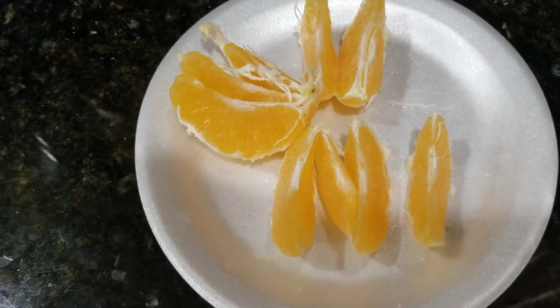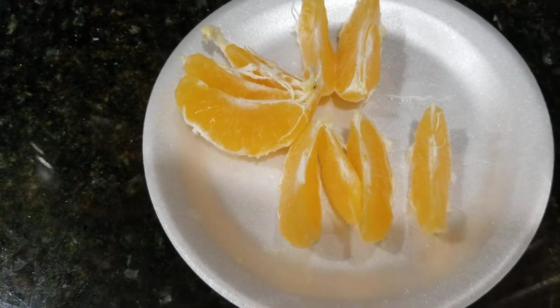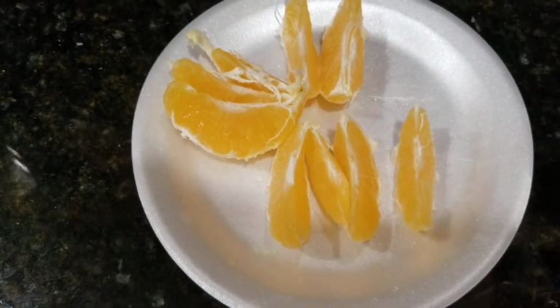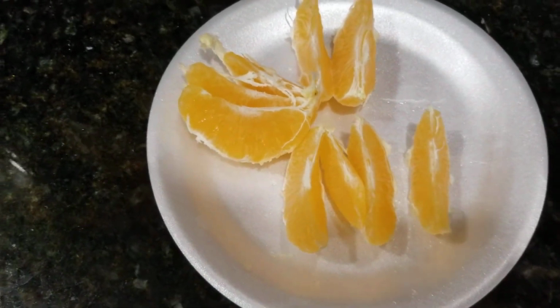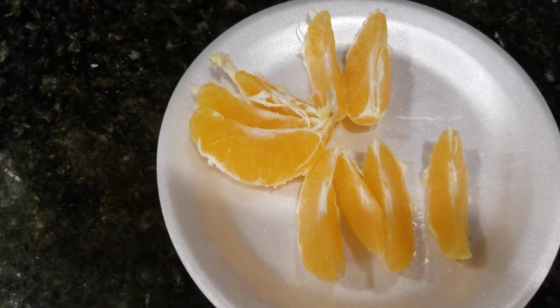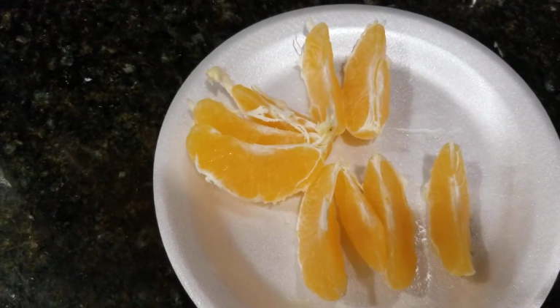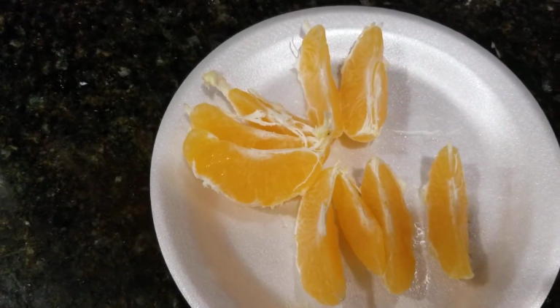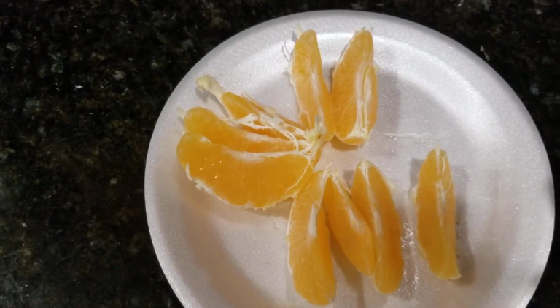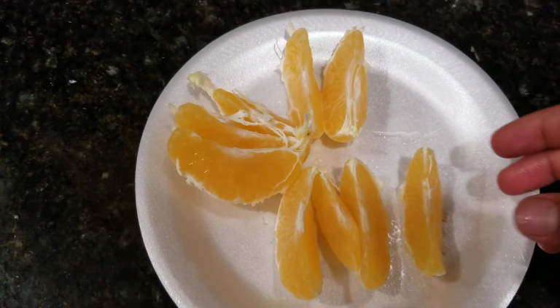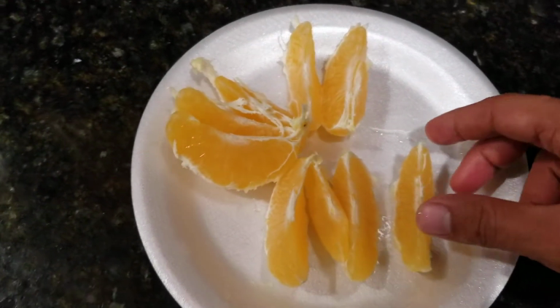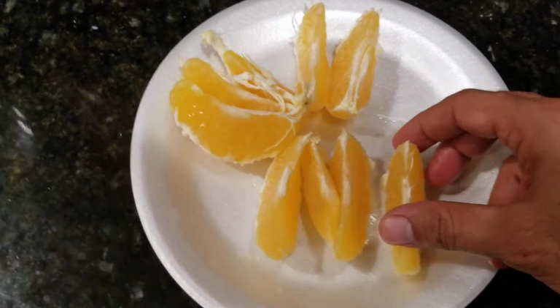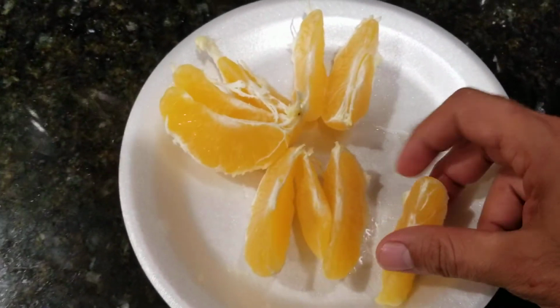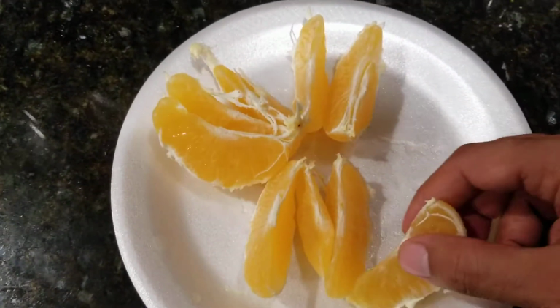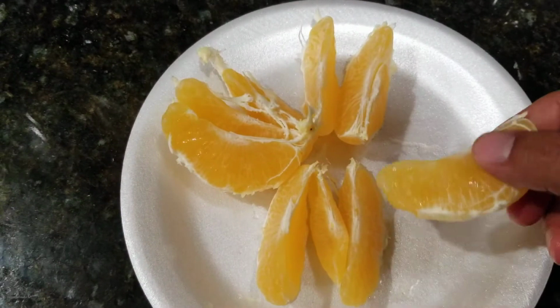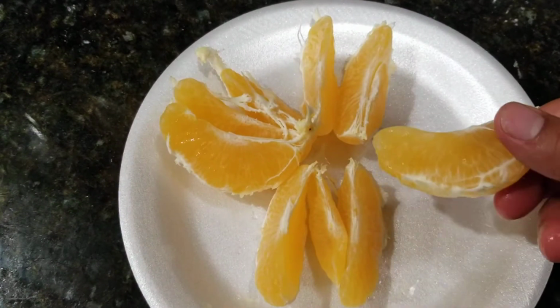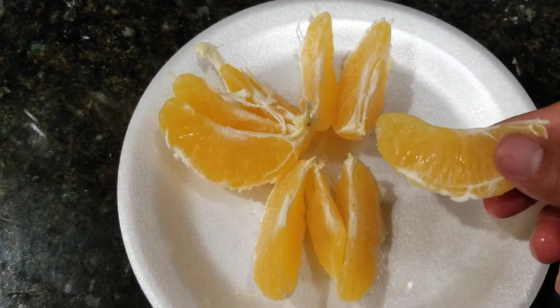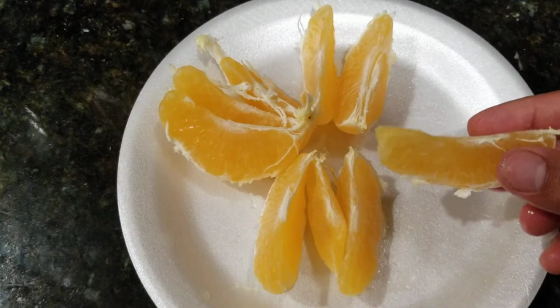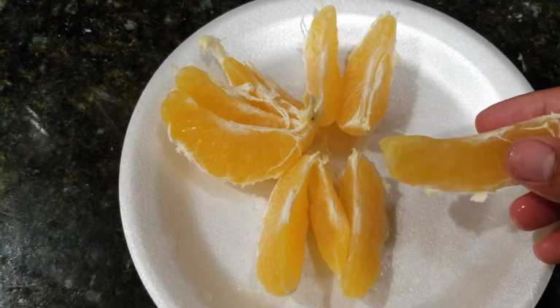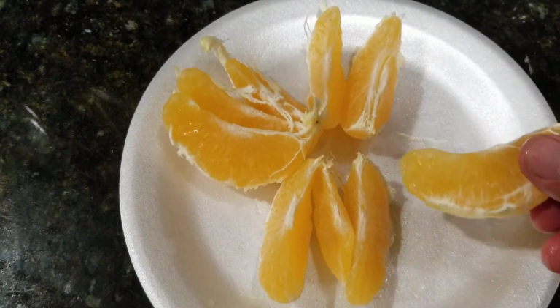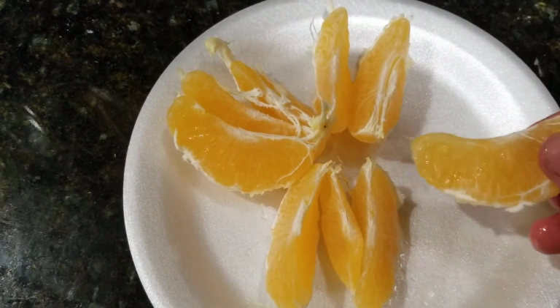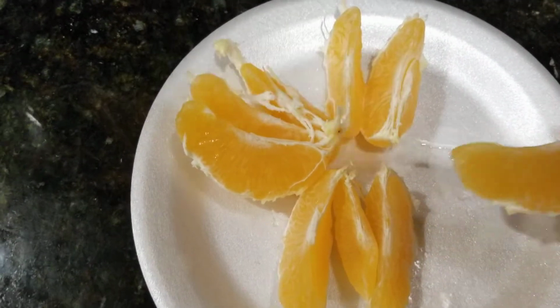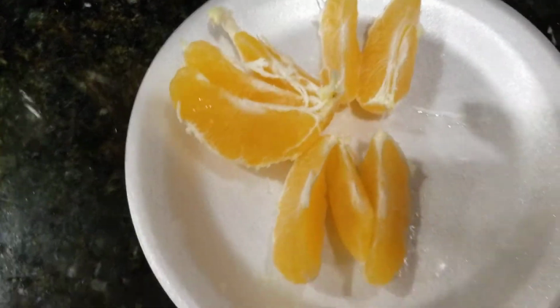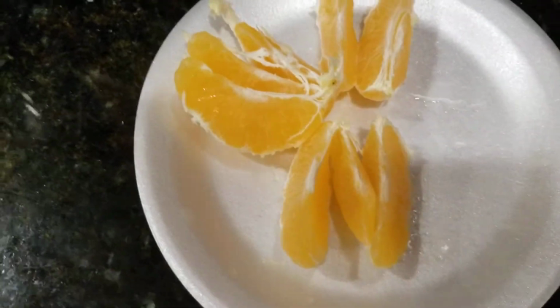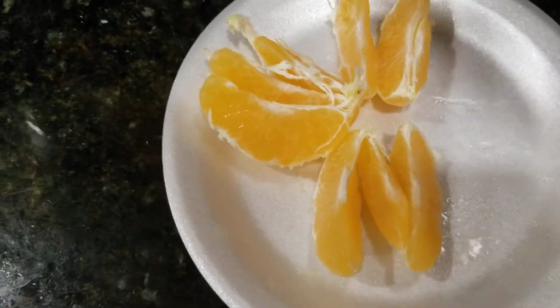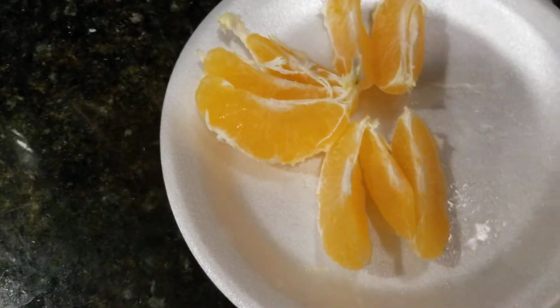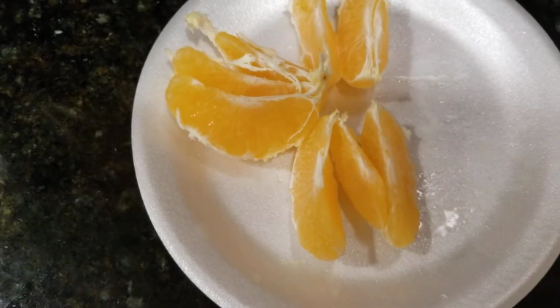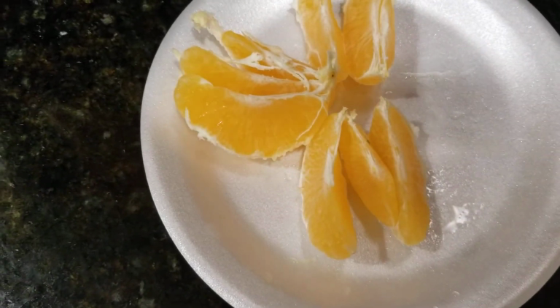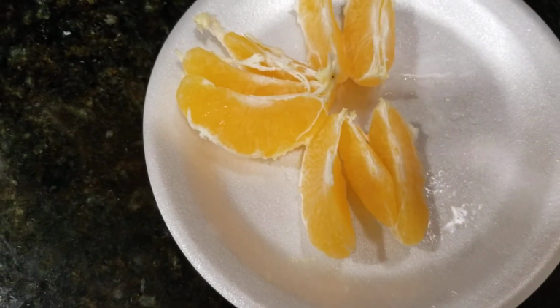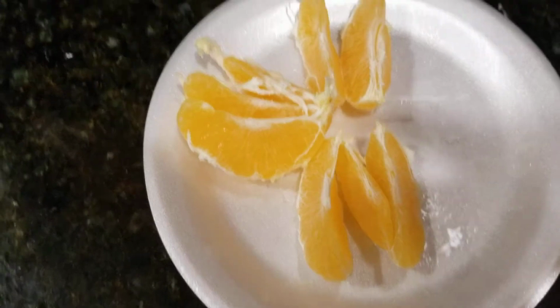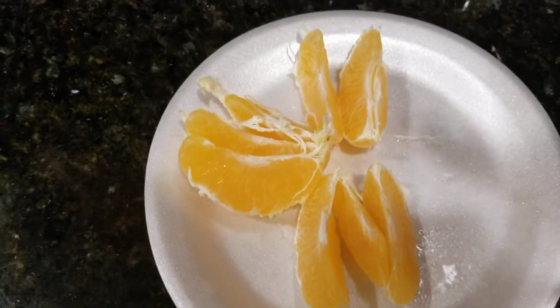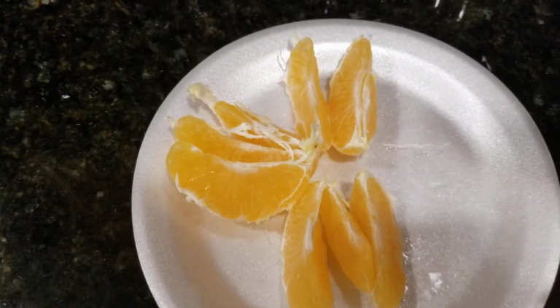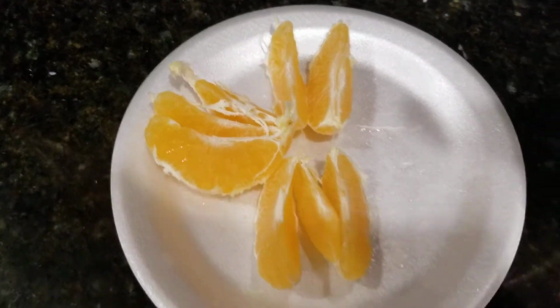This one was abnormally large. I picked it up from a grocery store that carries a little more unusual fruit. And it's delicious.